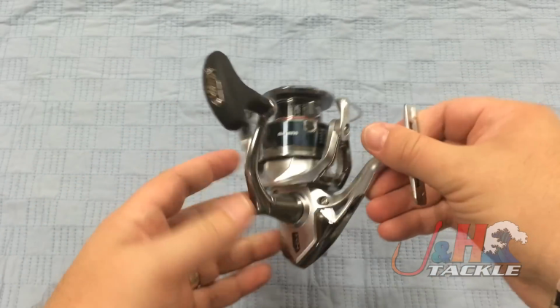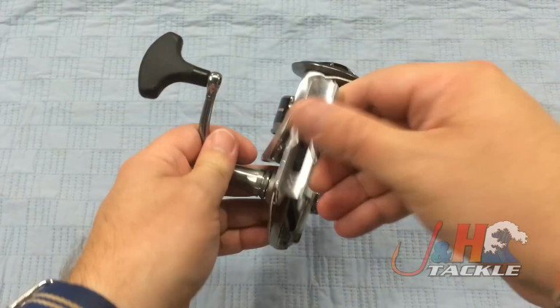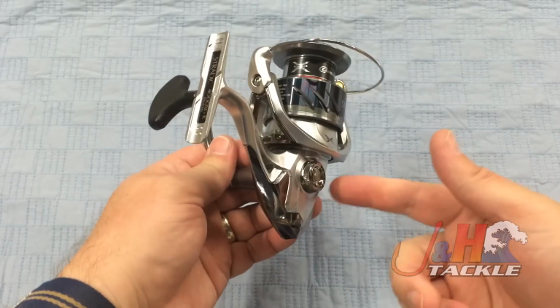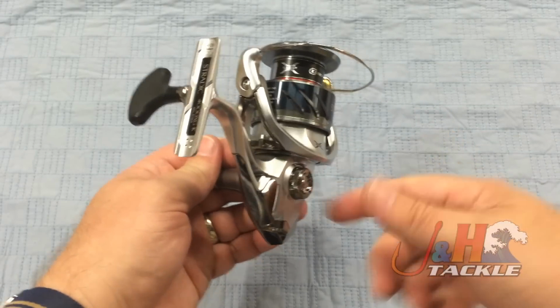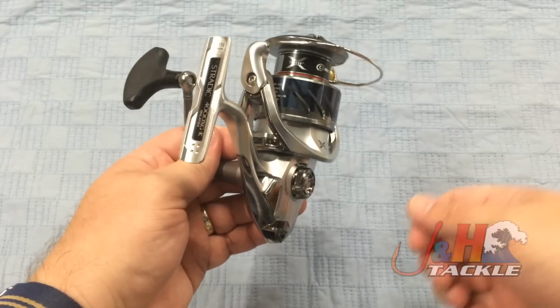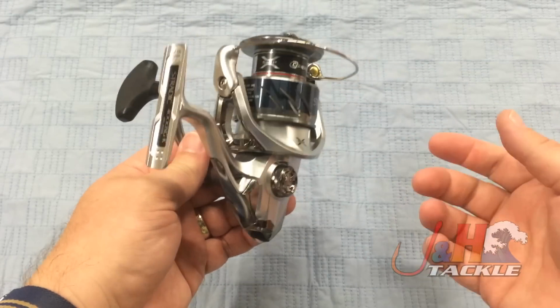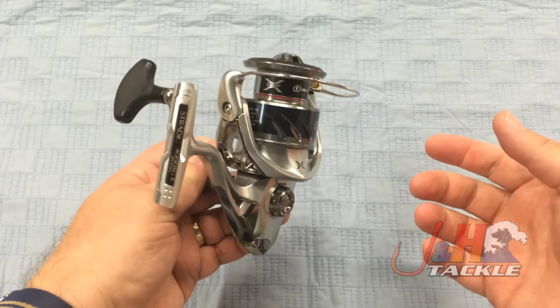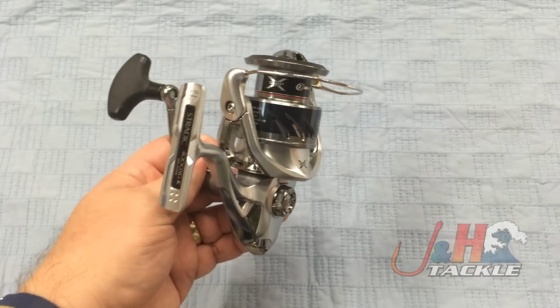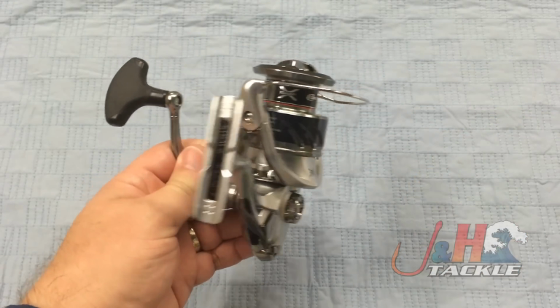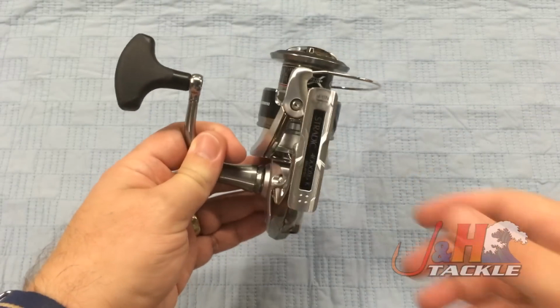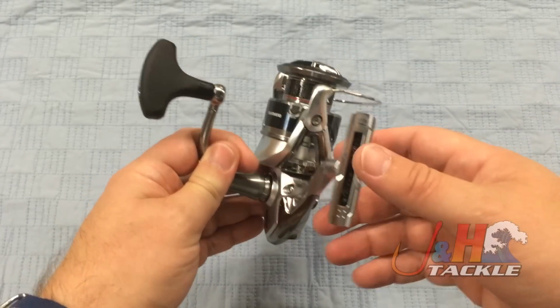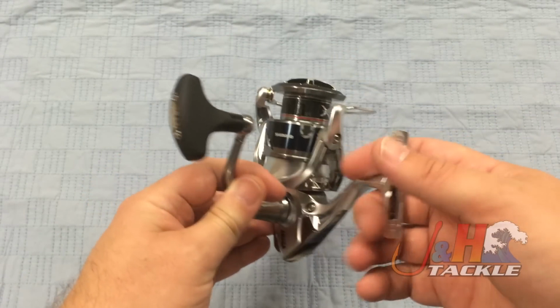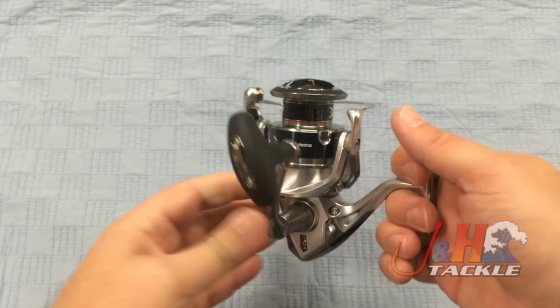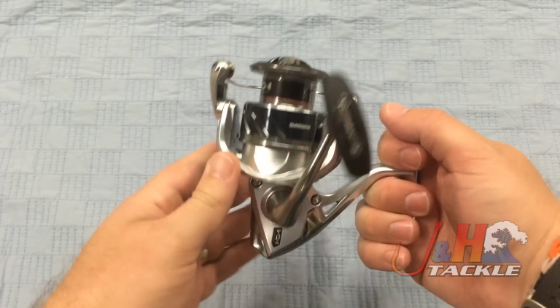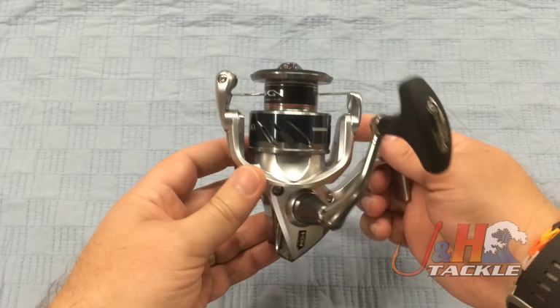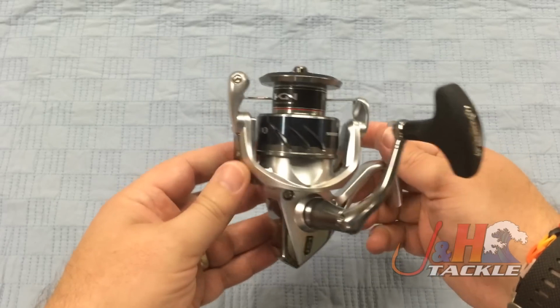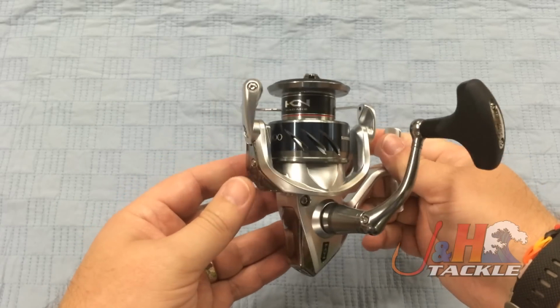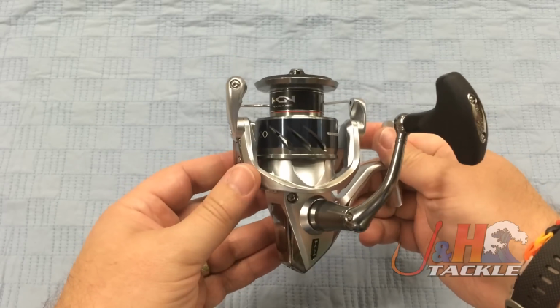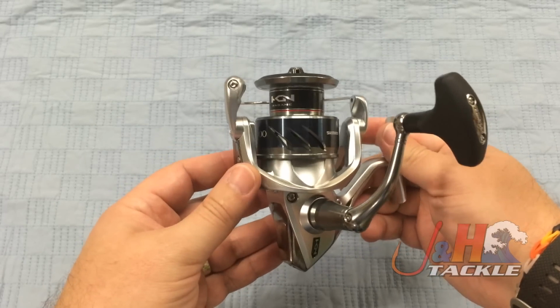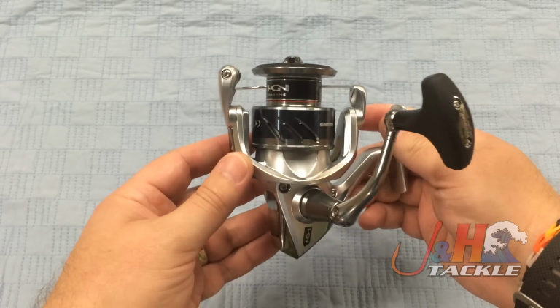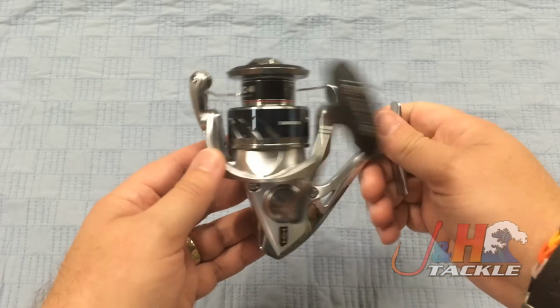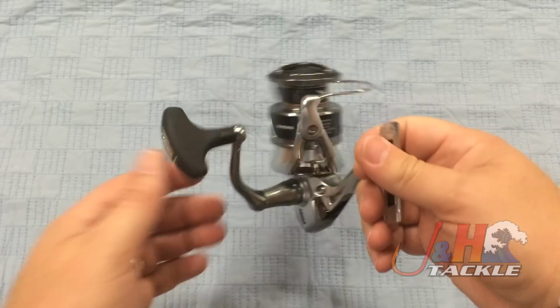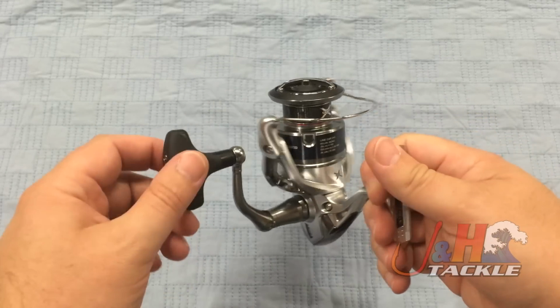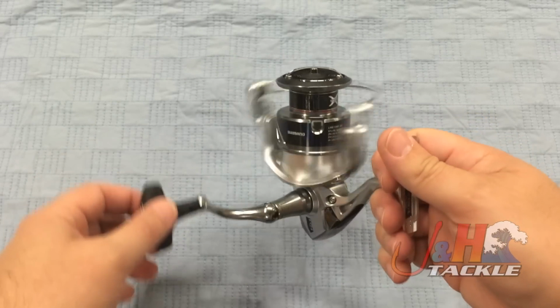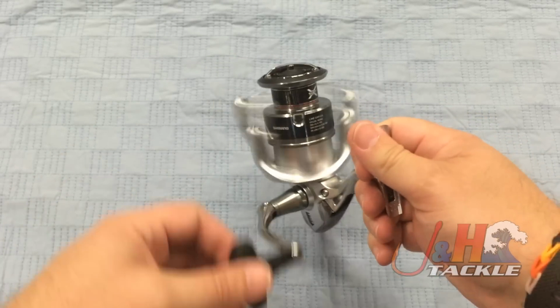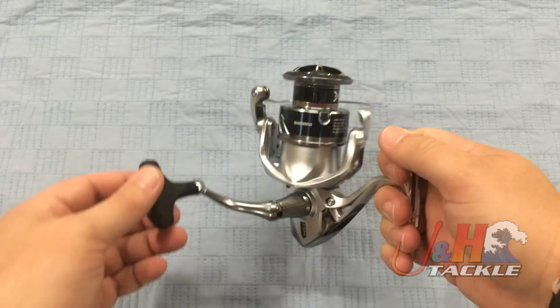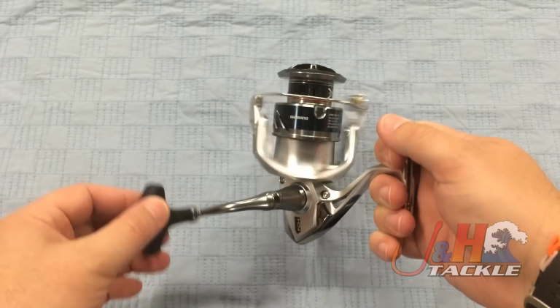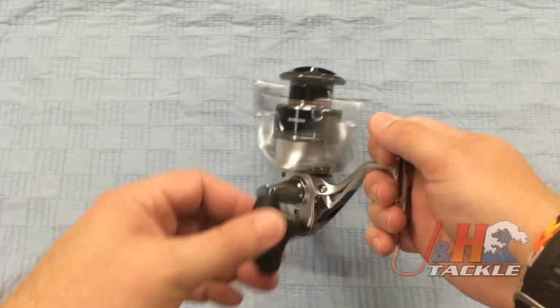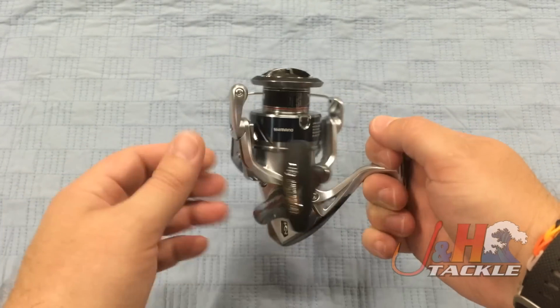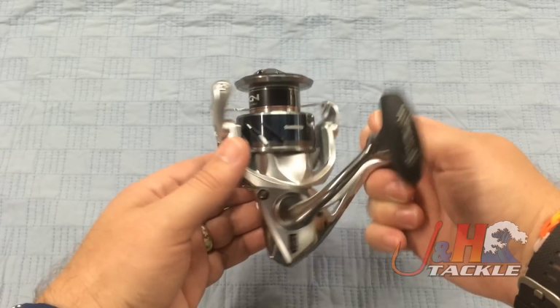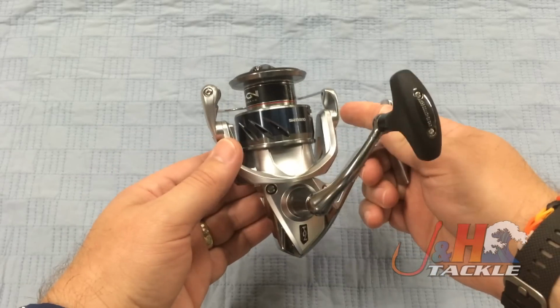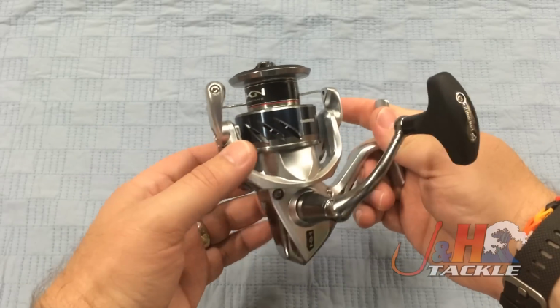You can switch the handle from right to left if you like to reel with your right hand. It has a 6.2 to 1 gear ratio, and the reel is going to hold about 250 yards of 20 pound test braid, which translates to about 150 yards of 50 pound test braid.